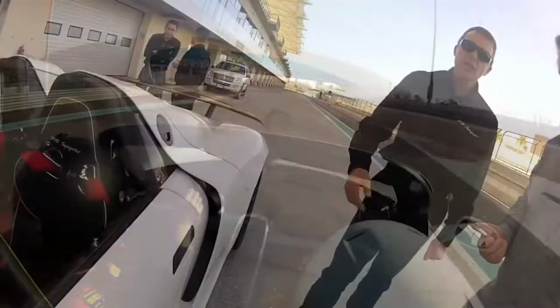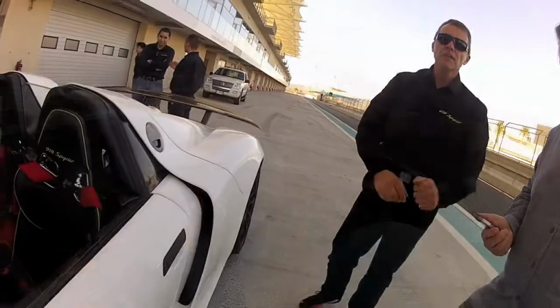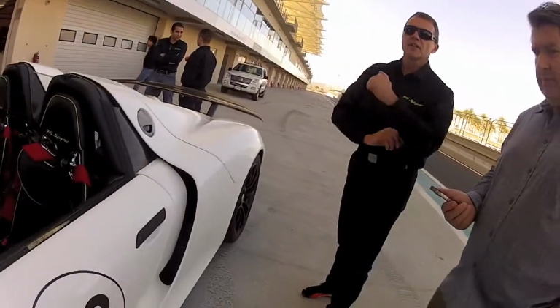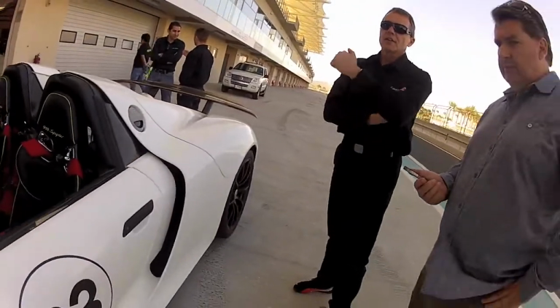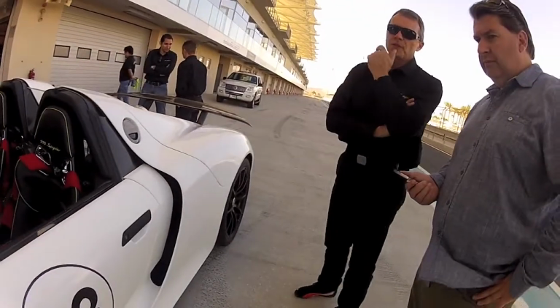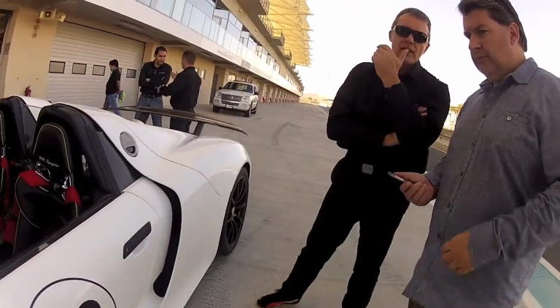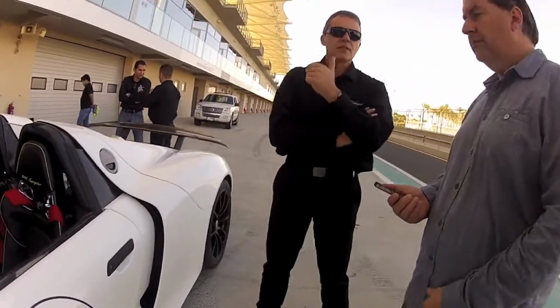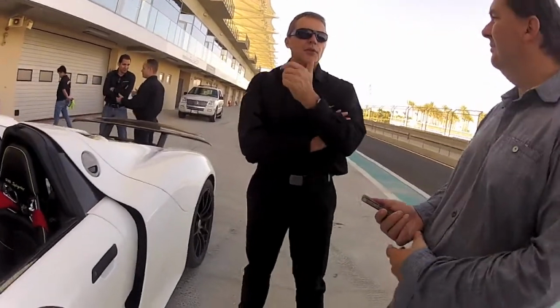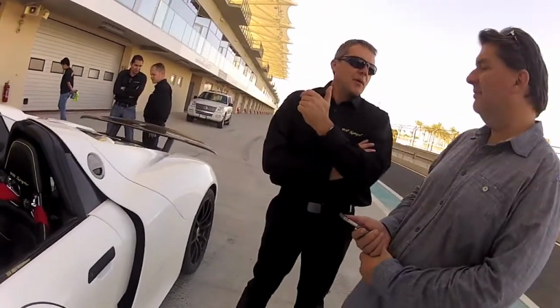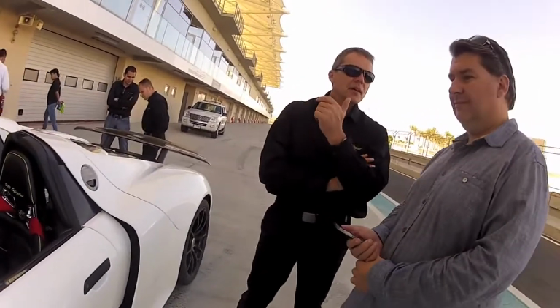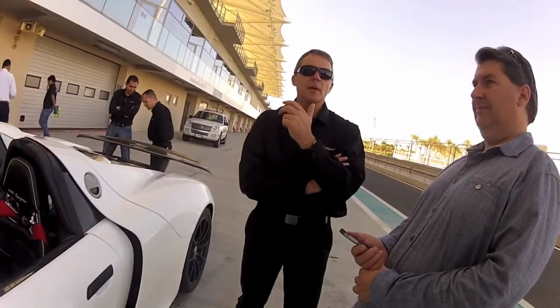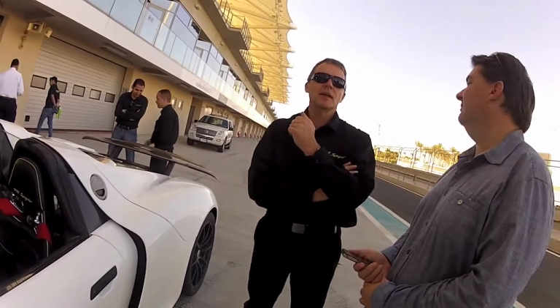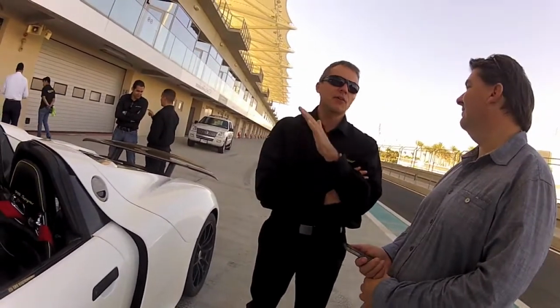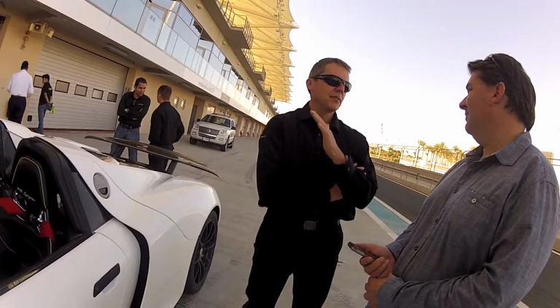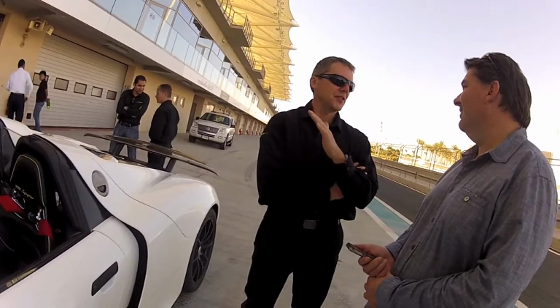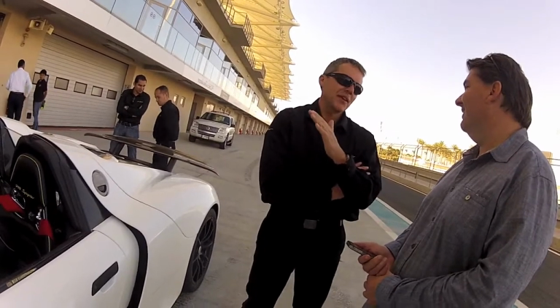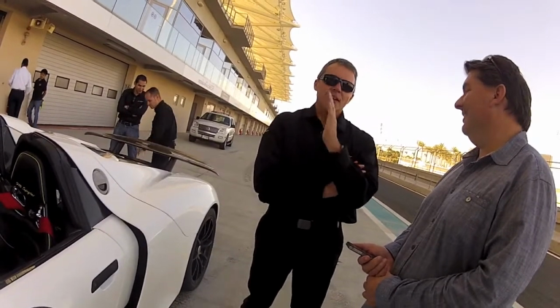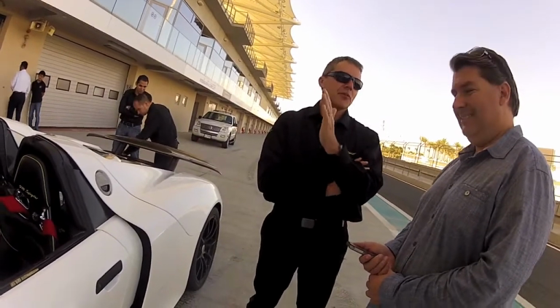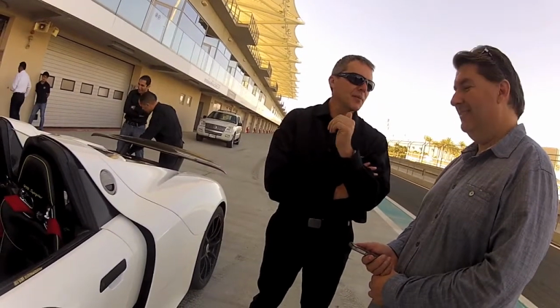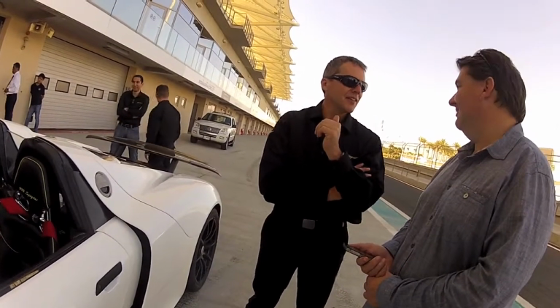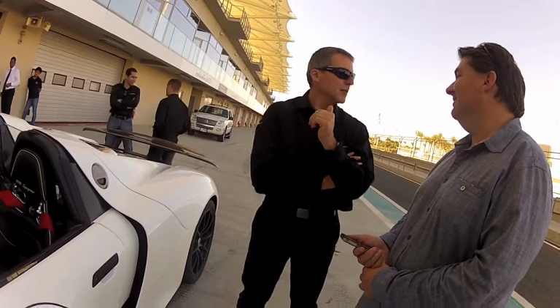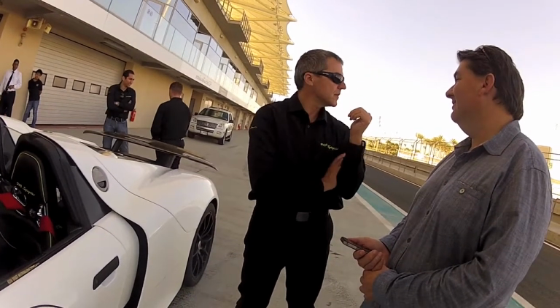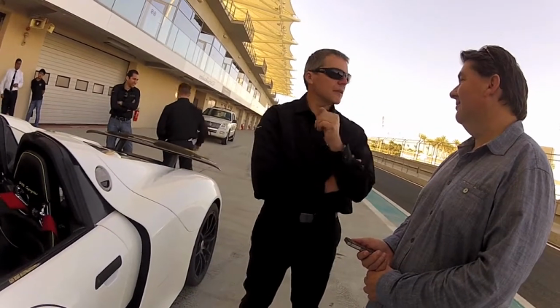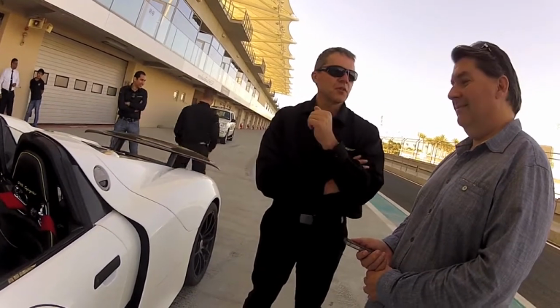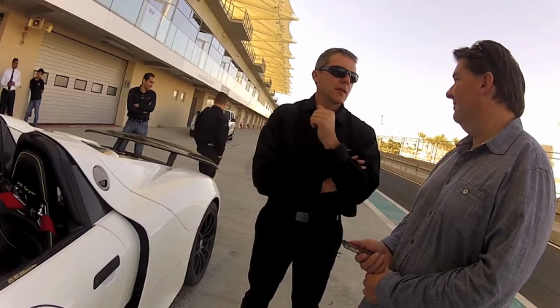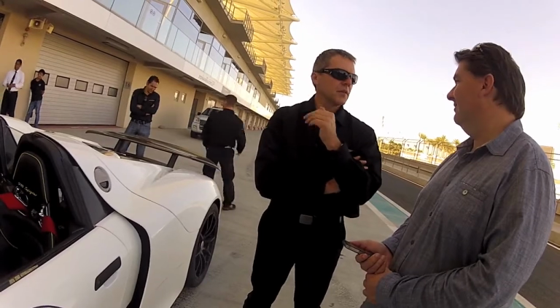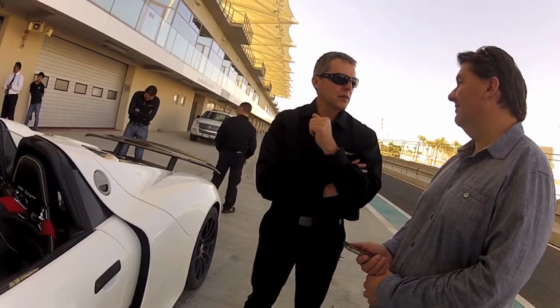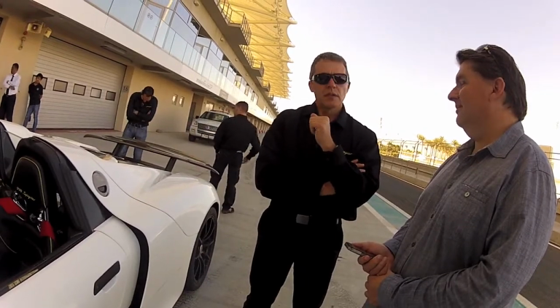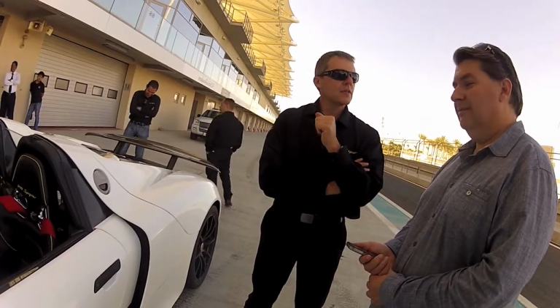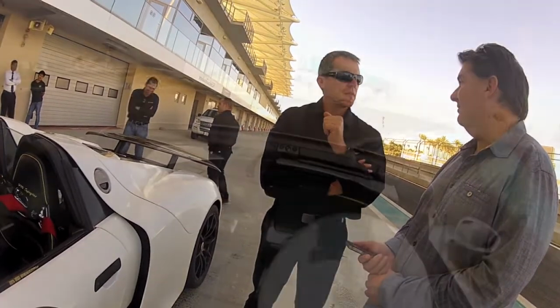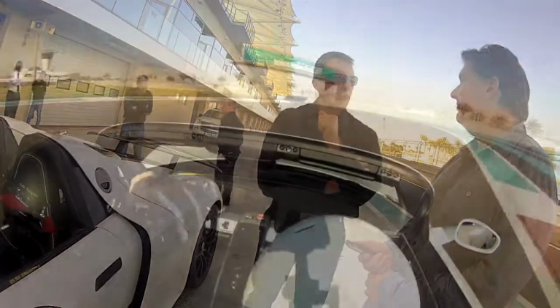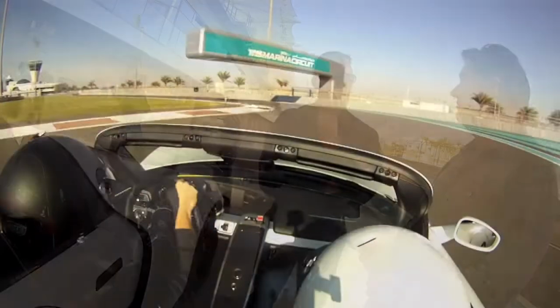A lot of people say, "Hey, I need 3000 horsepower," and so on. Horsepower is not everything — we know that. On the straight it helps a lot, but on a track like this it's not everything about horsepower.